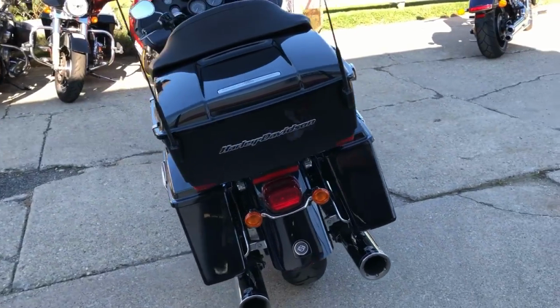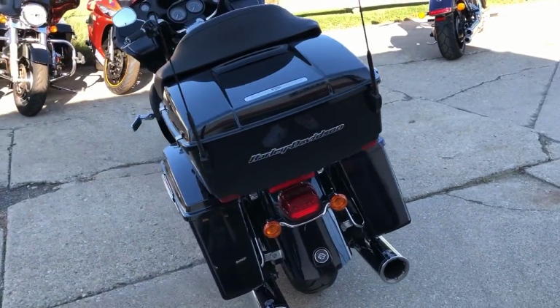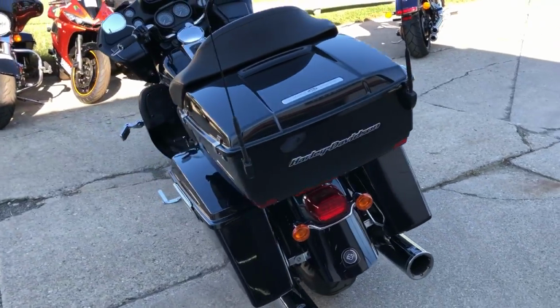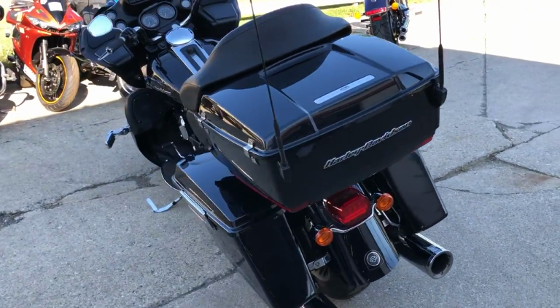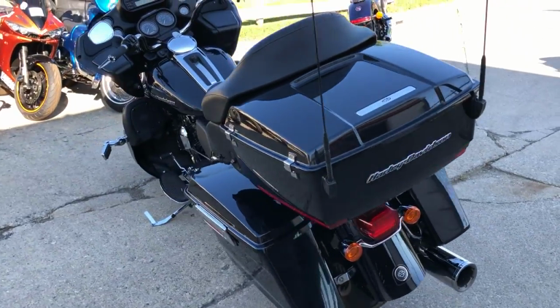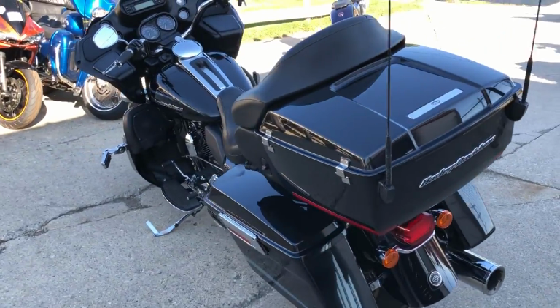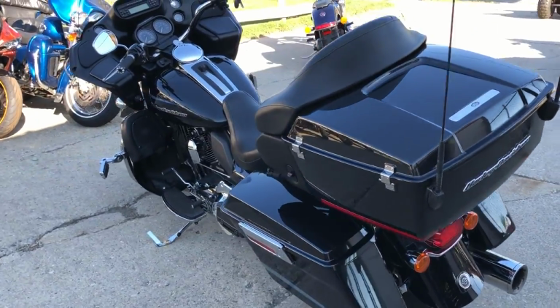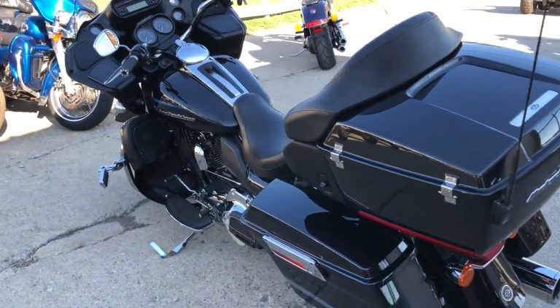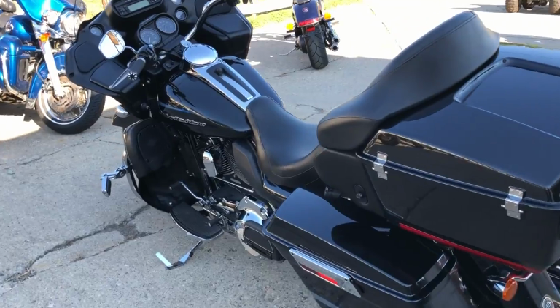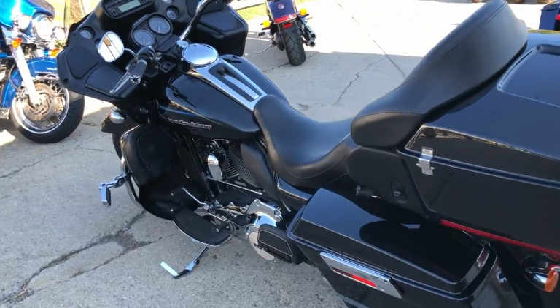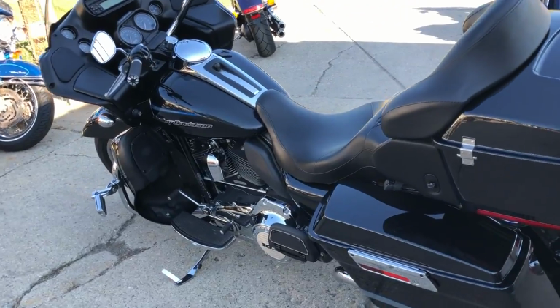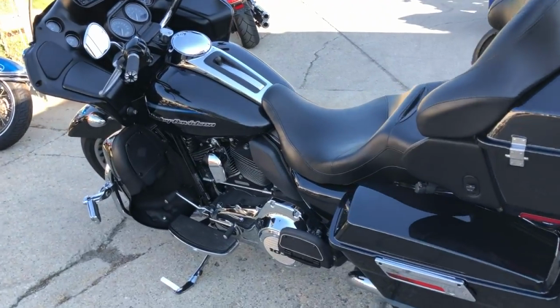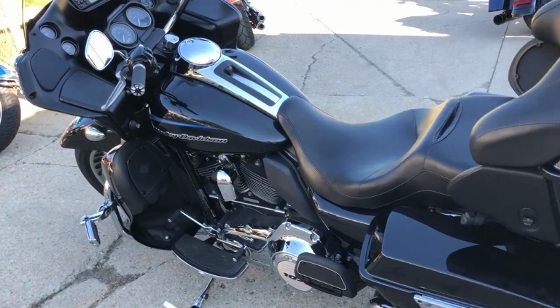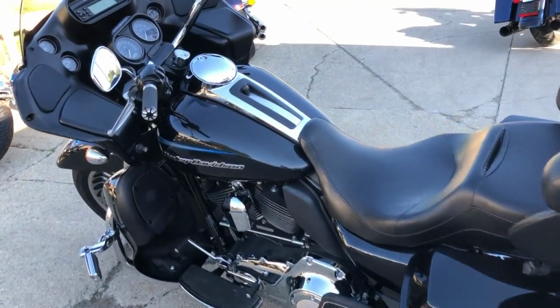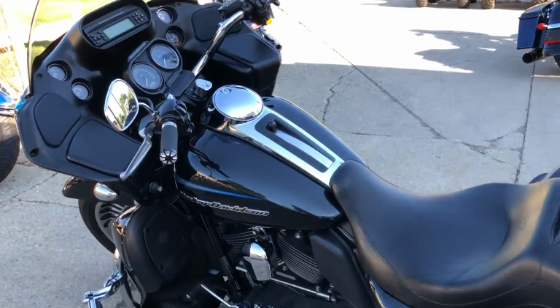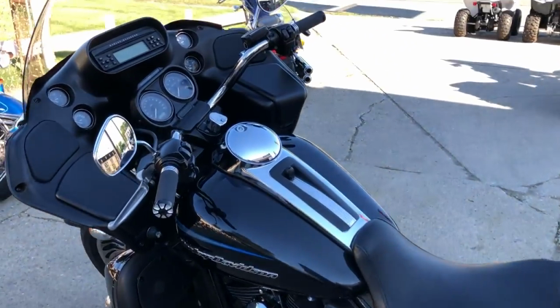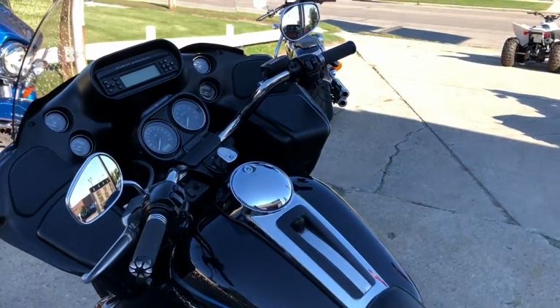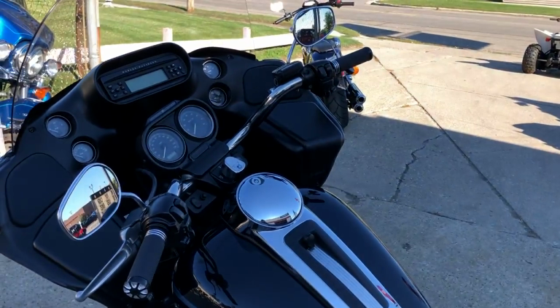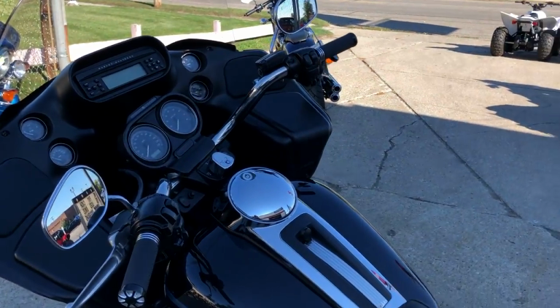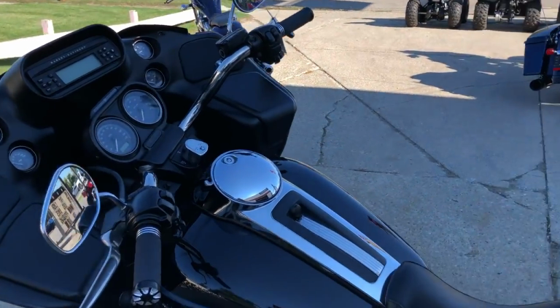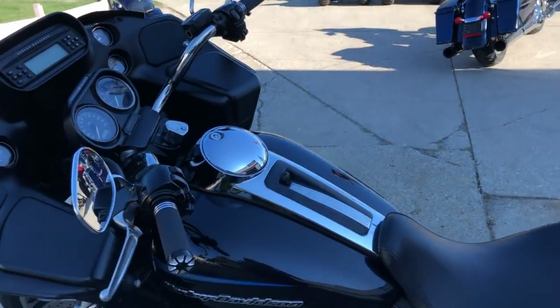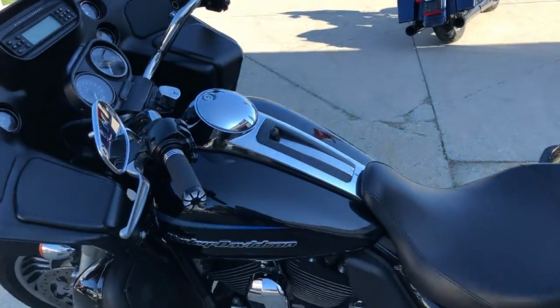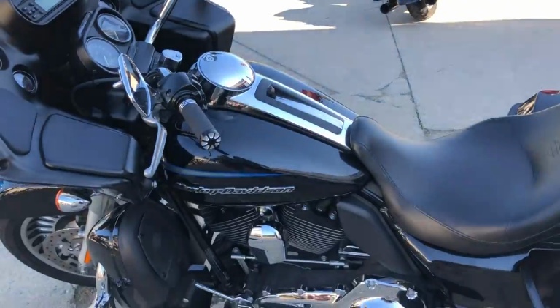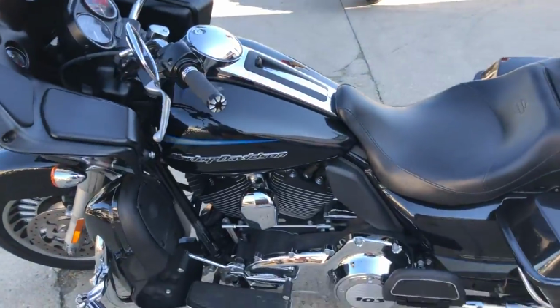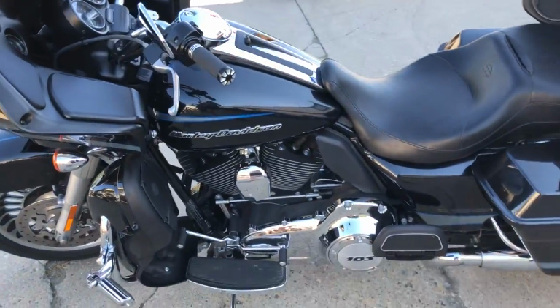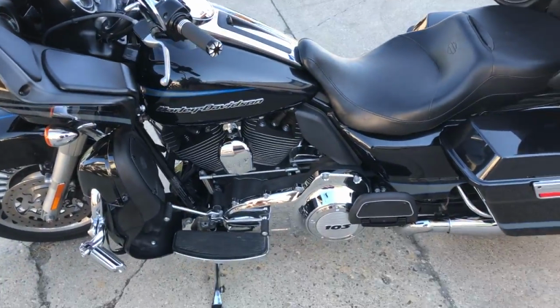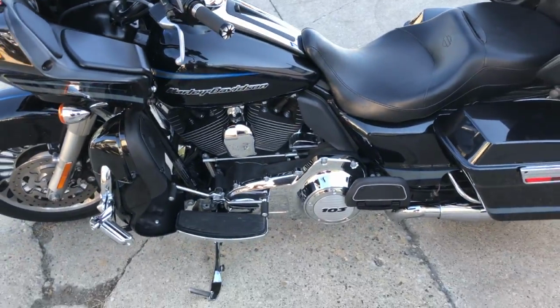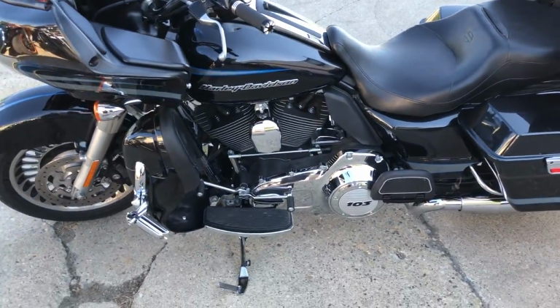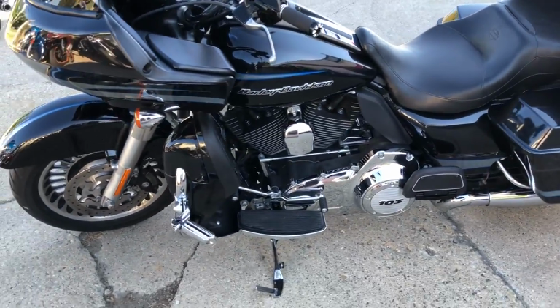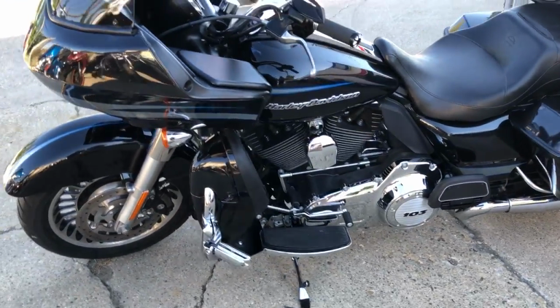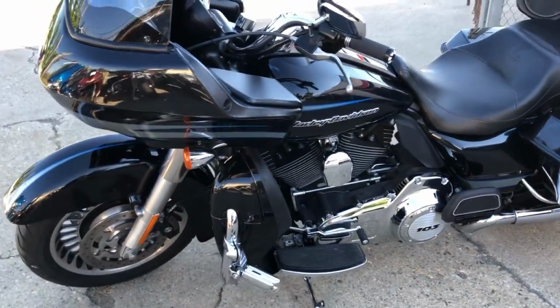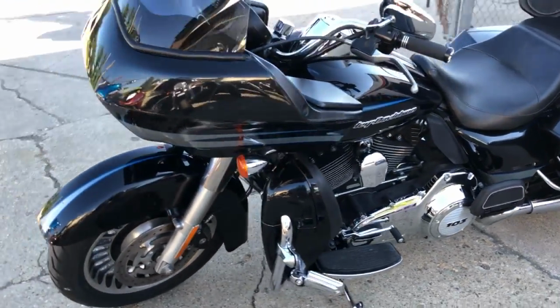This one here is a 2013 Road Glide, only 22,191 miles. Midnight pearl paint, shines like new, tons of chrome. We got a cone intake and dual advance and hind exhaust. Makes this Harley sound as cool as it looks guys.